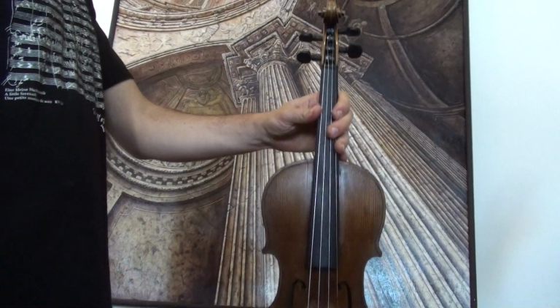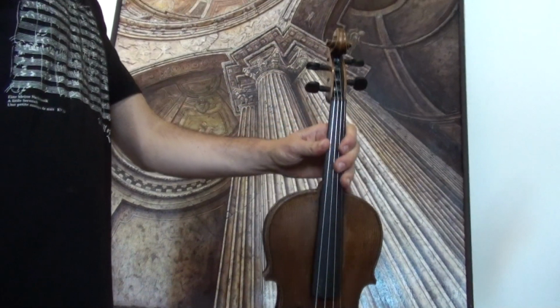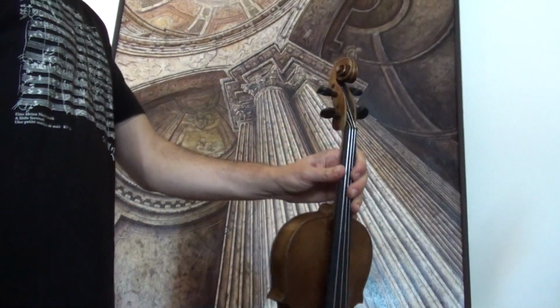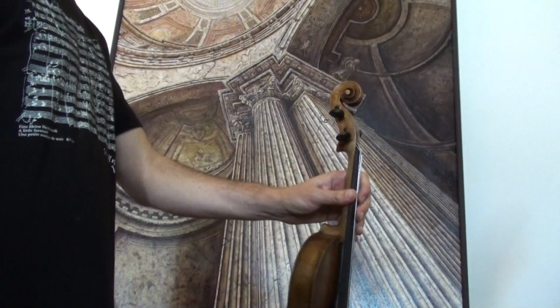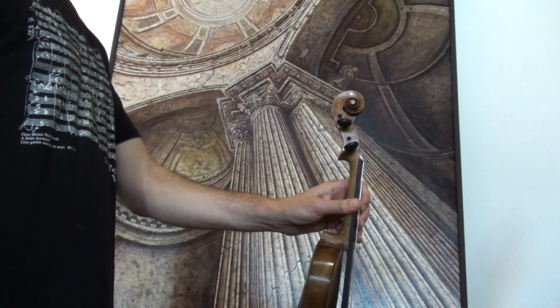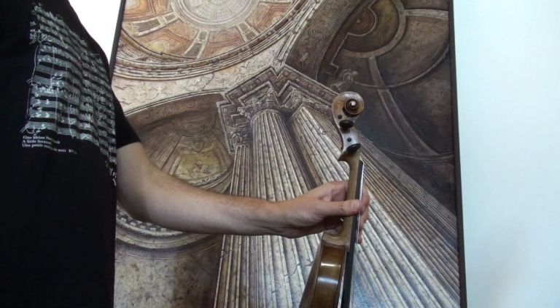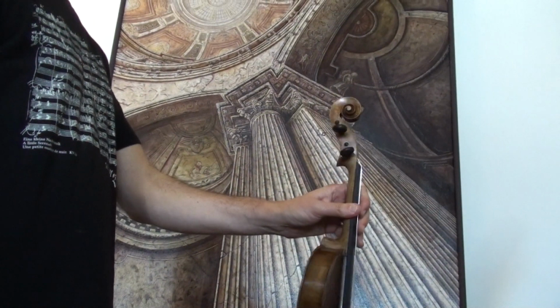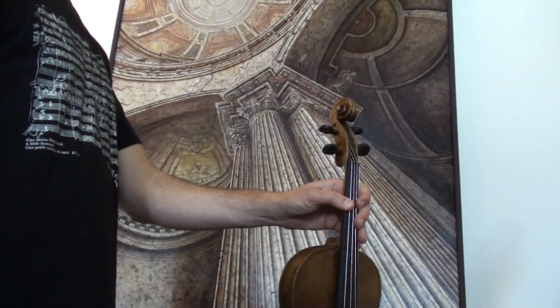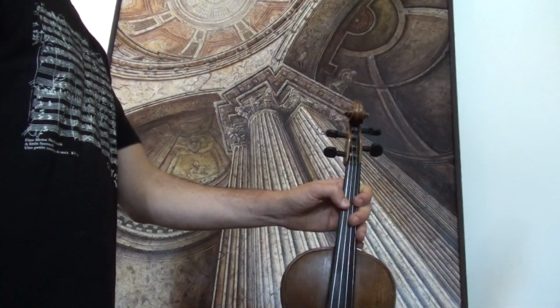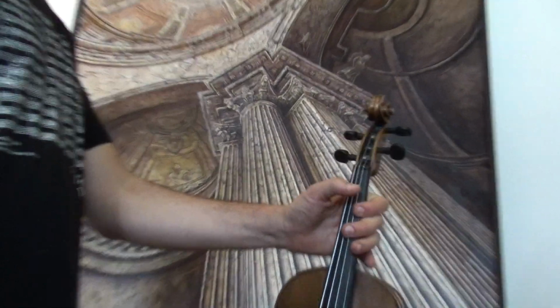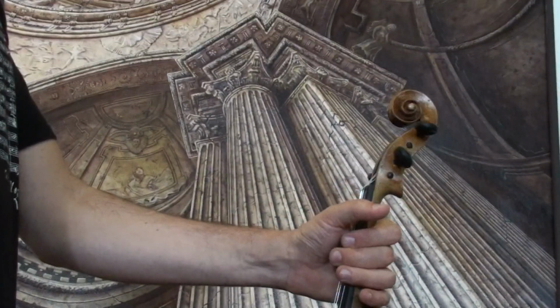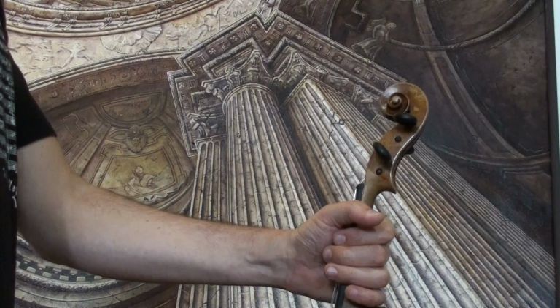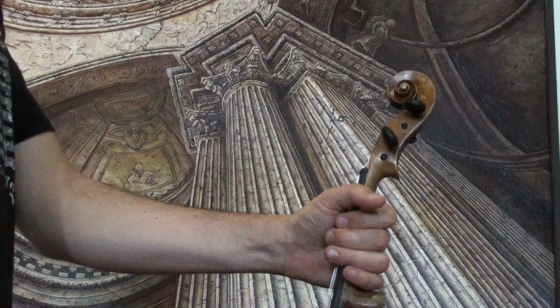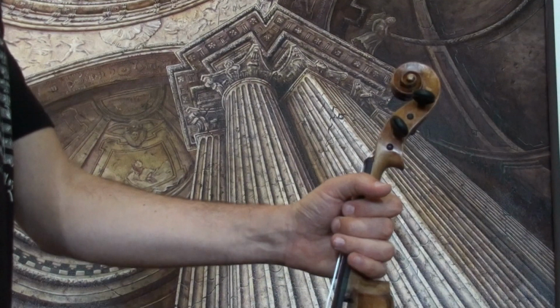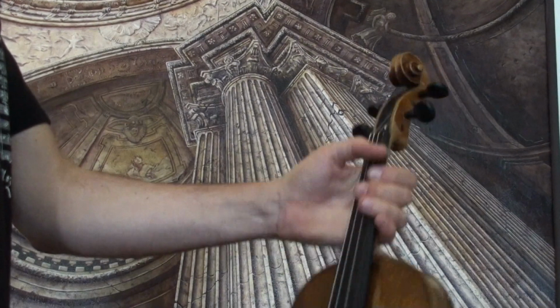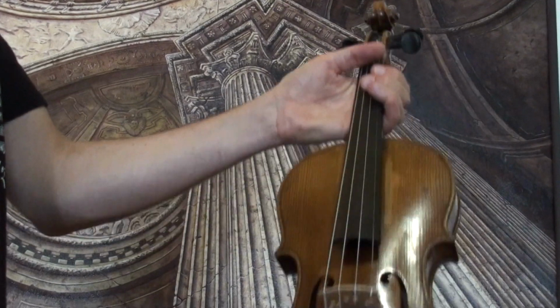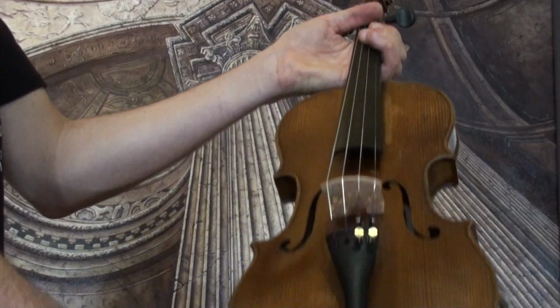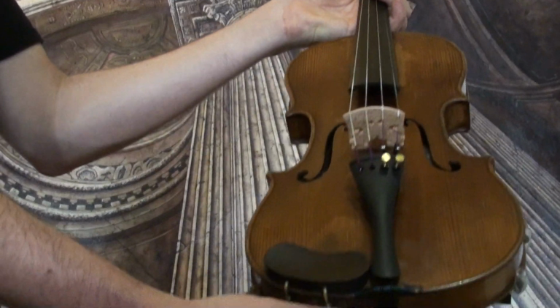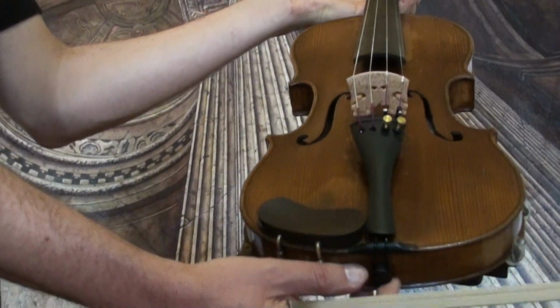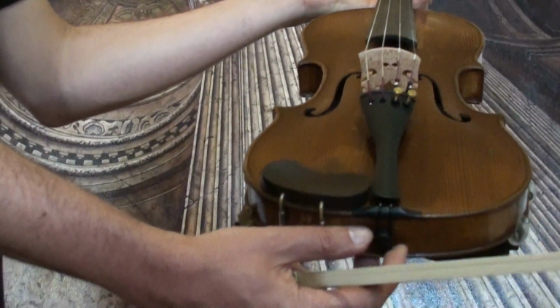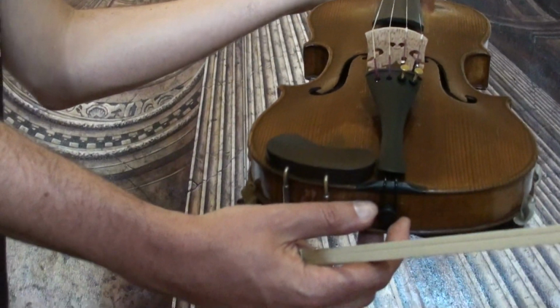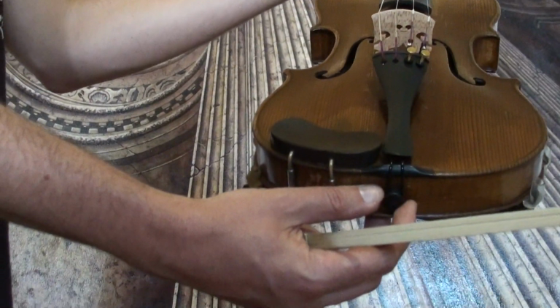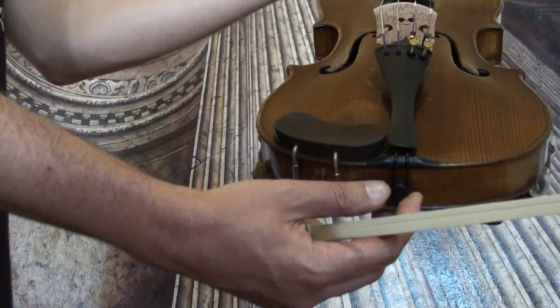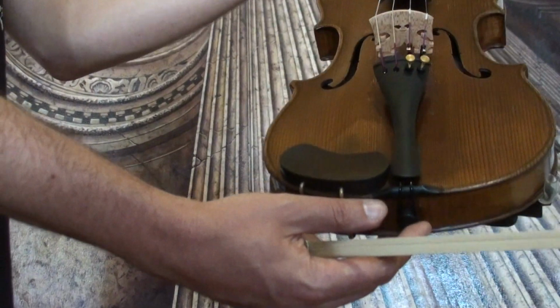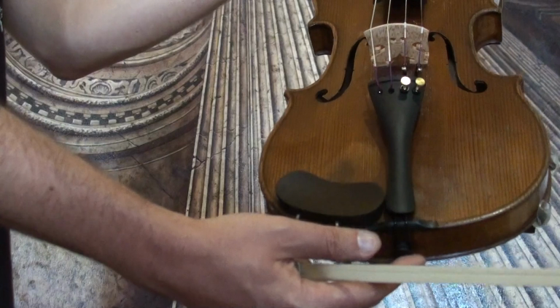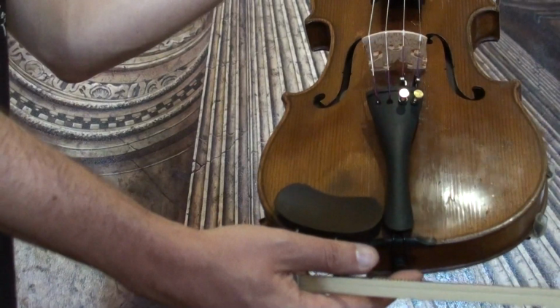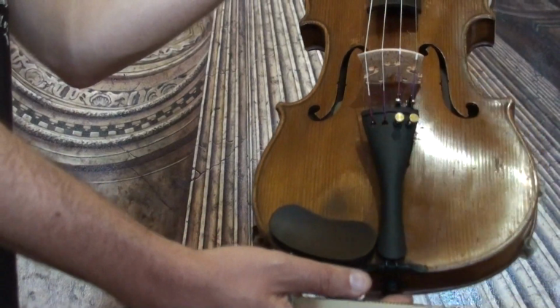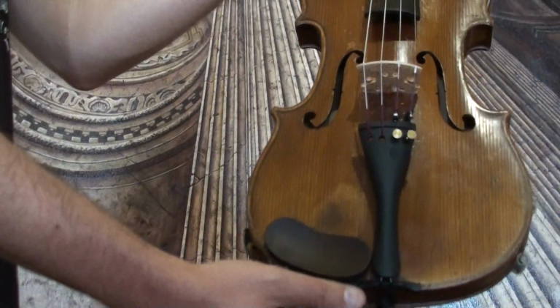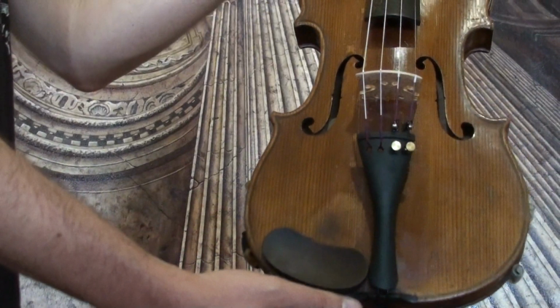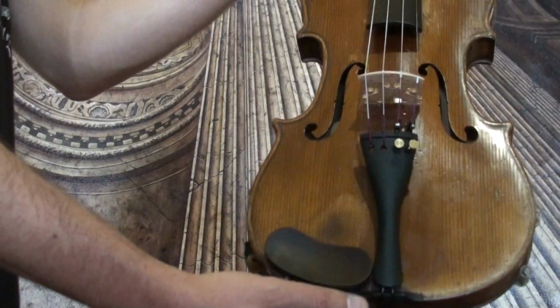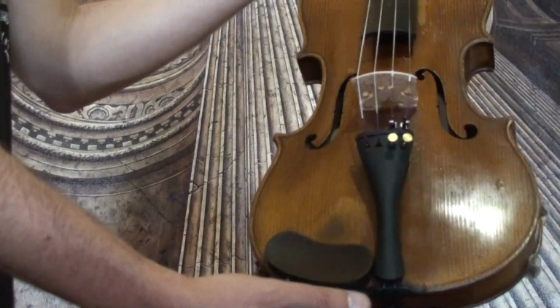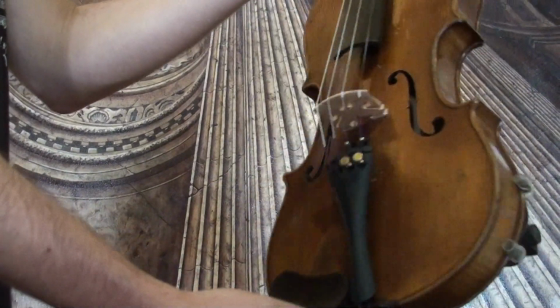In our workshop, the violin received a new setup with newly fitted pegs and tailpiece and chin rest, a new bridge and new strings.